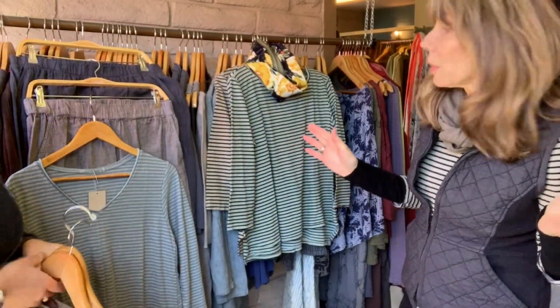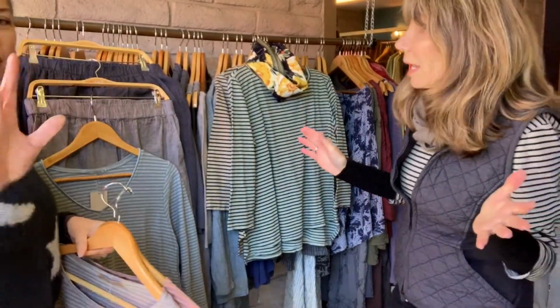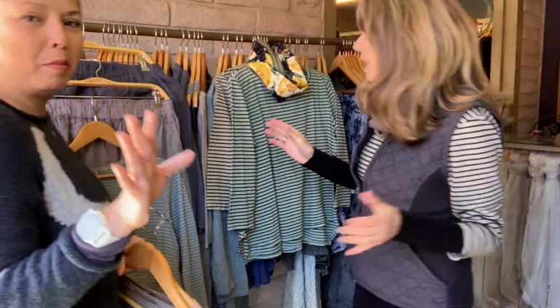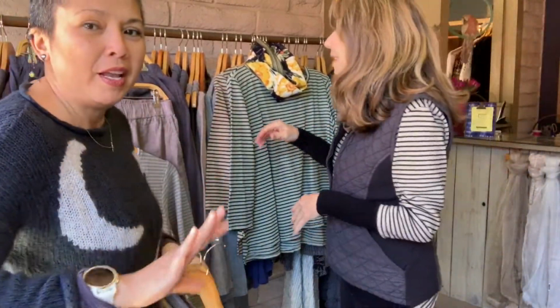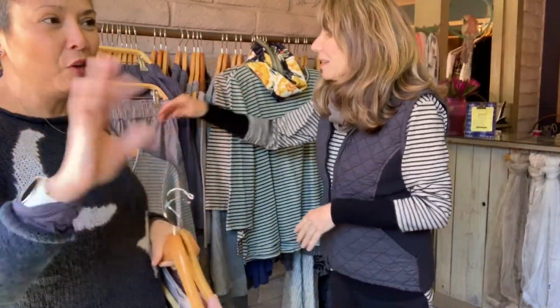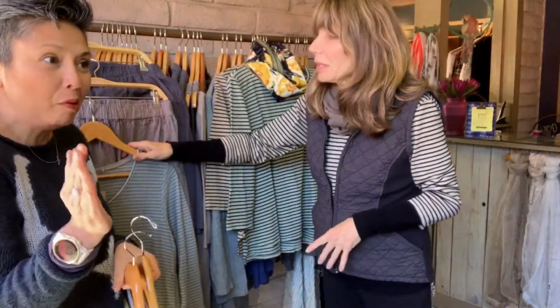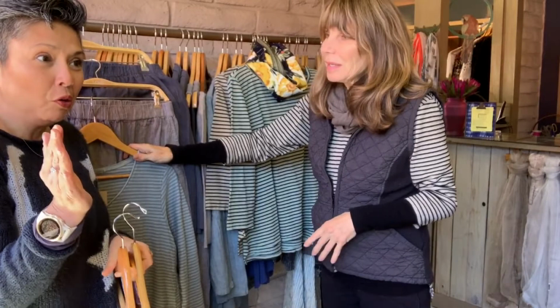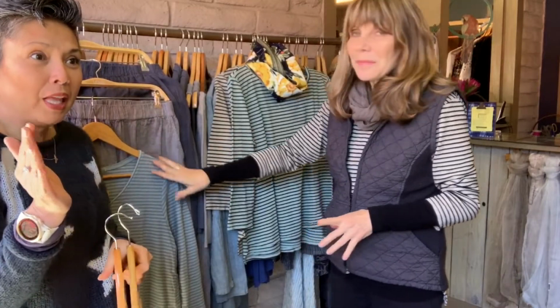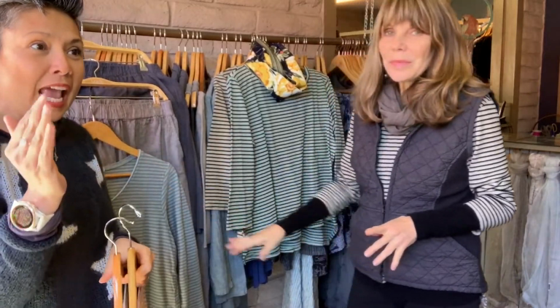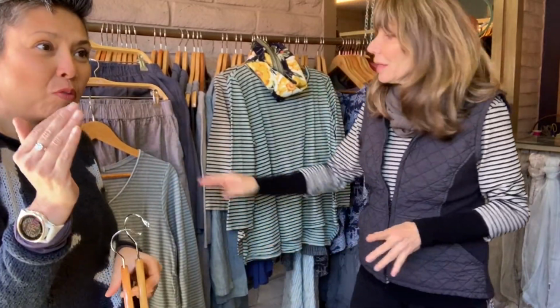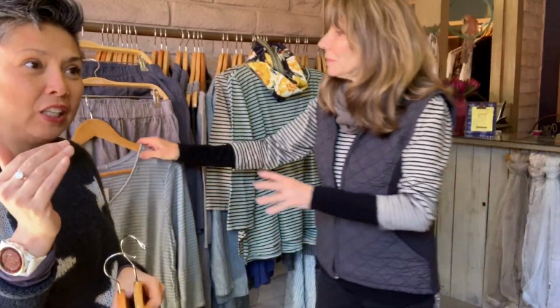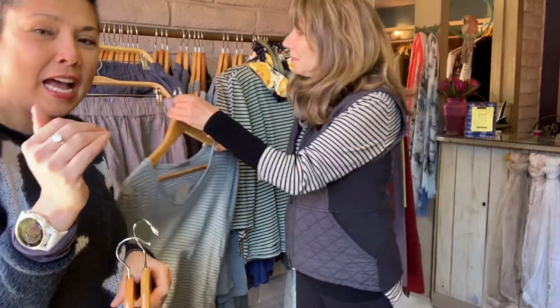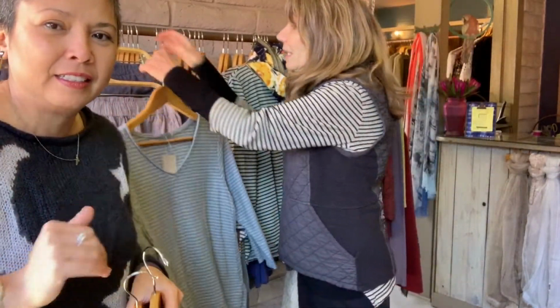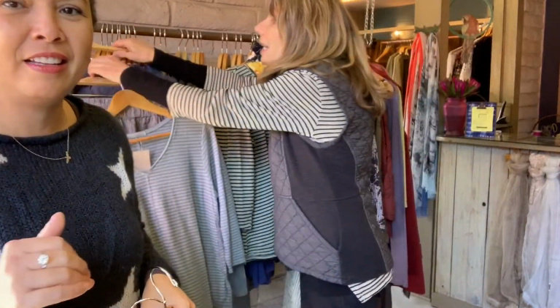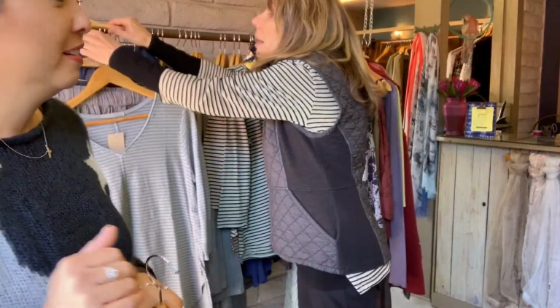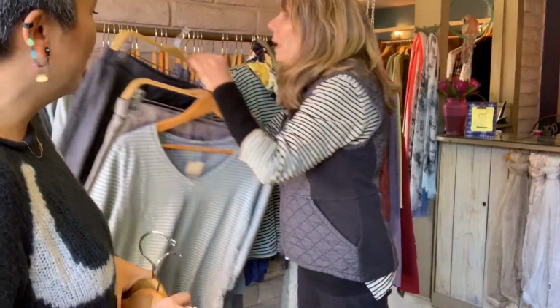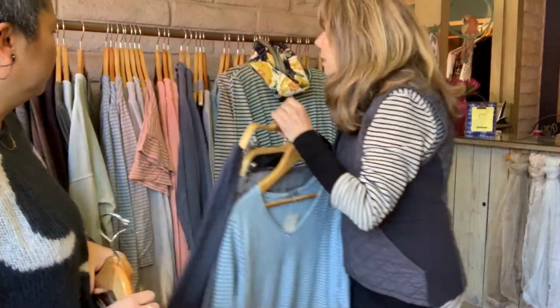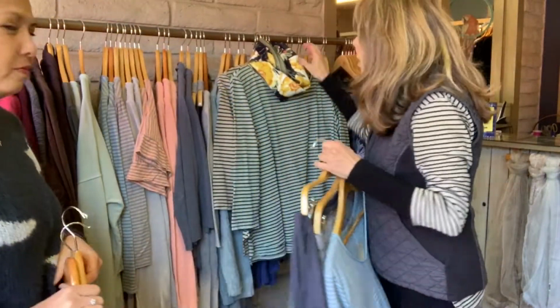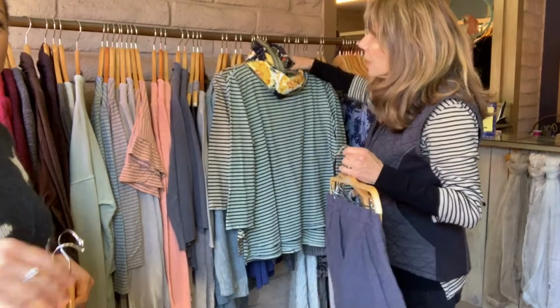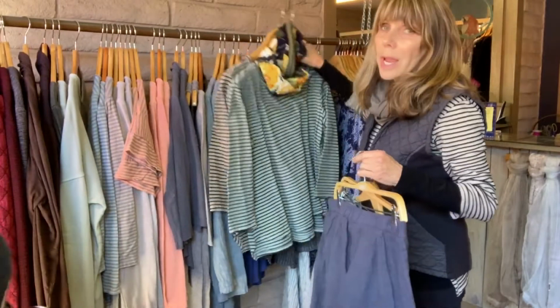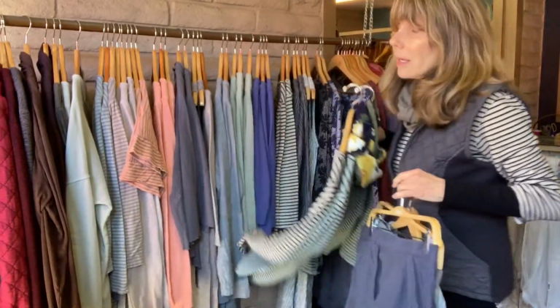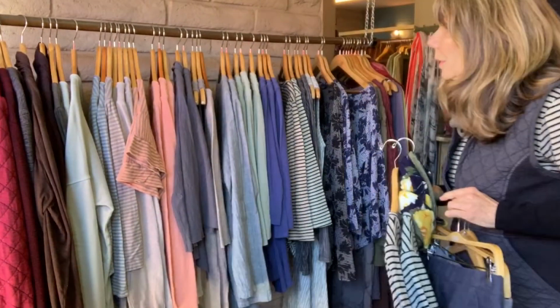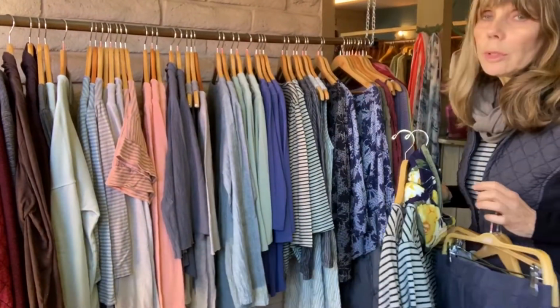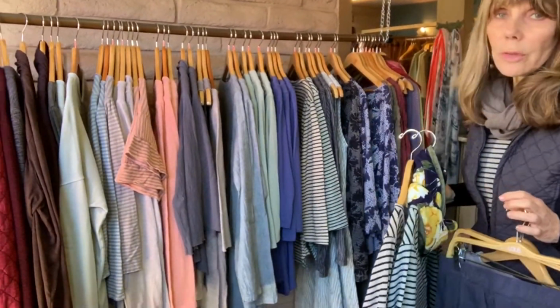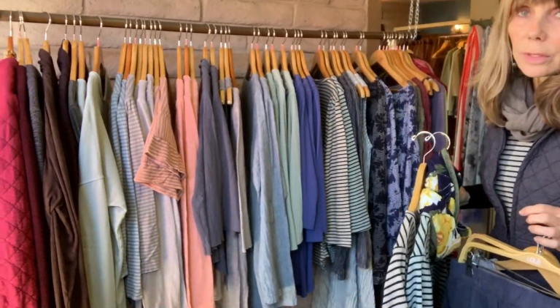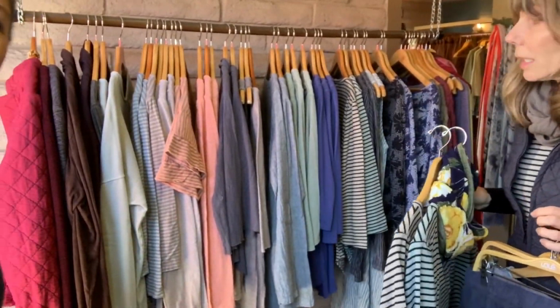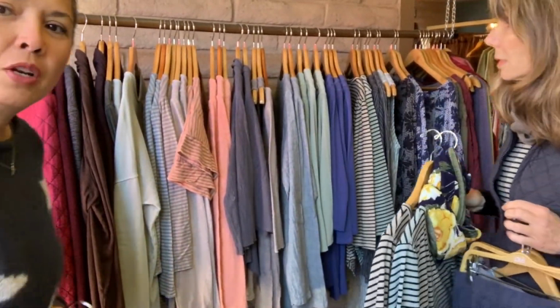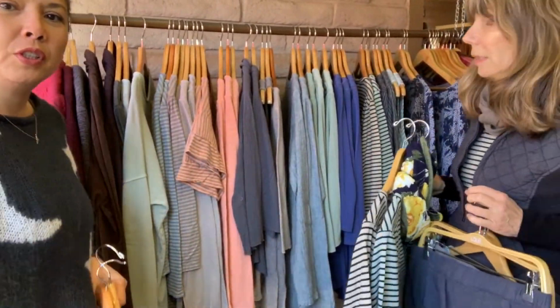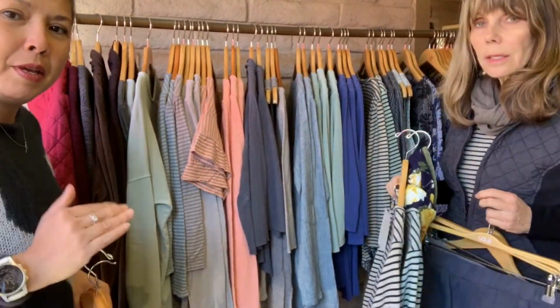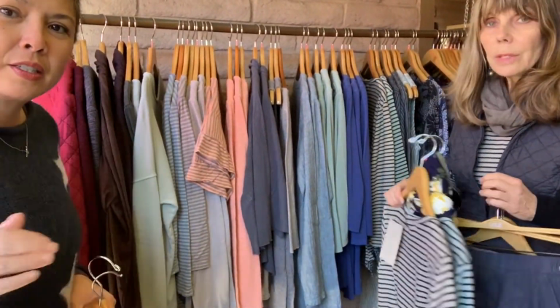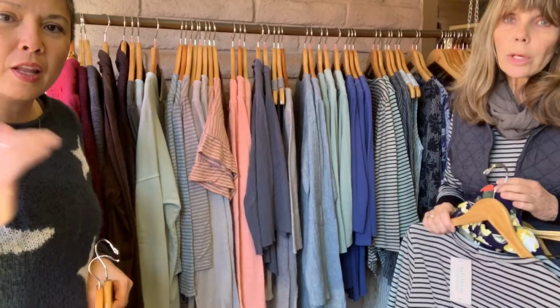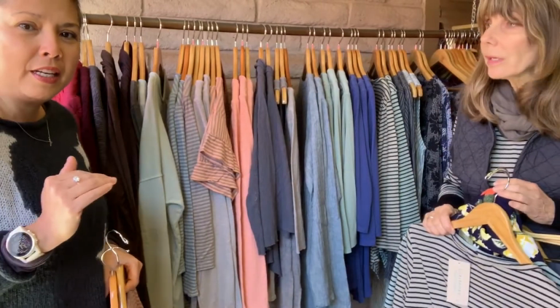Not that you have to remember these names, but I know some of you will be like, hey, what color is that? And by the way, guys, this is the whole Cut Loose rack. This is the whole rack — we just pulled a few things for you to see. So just come in because there's a lot in here.